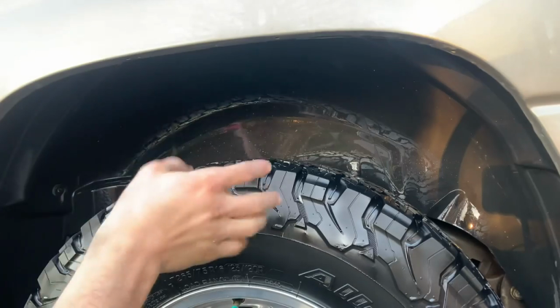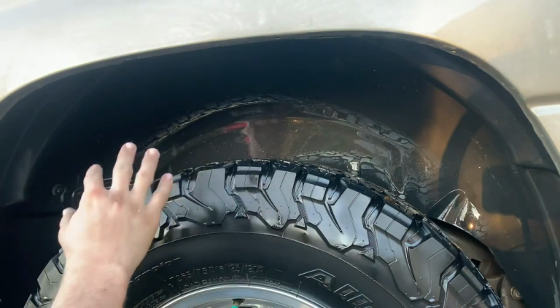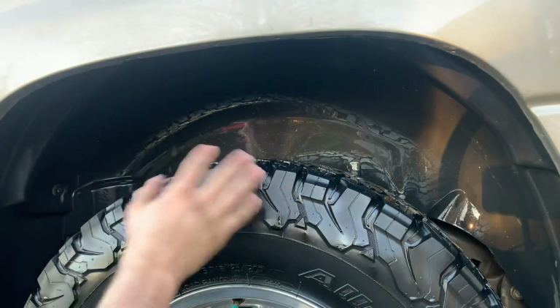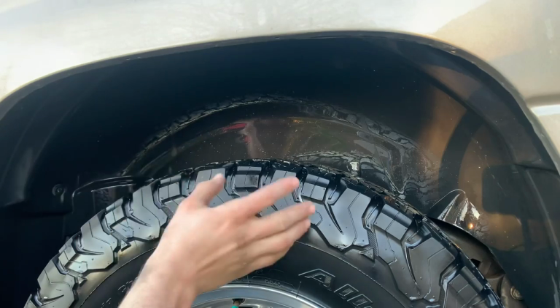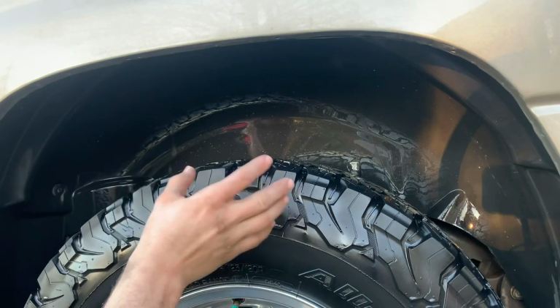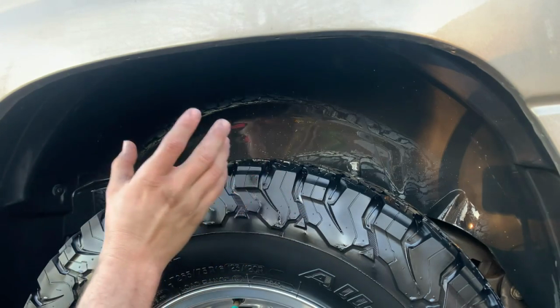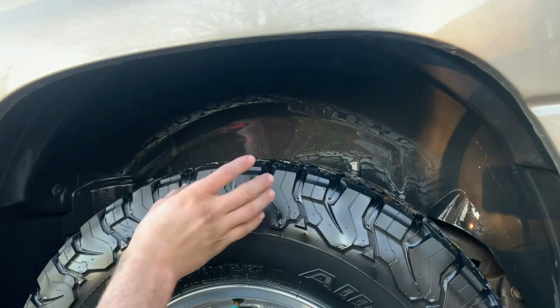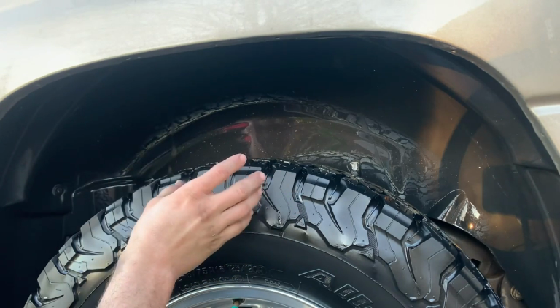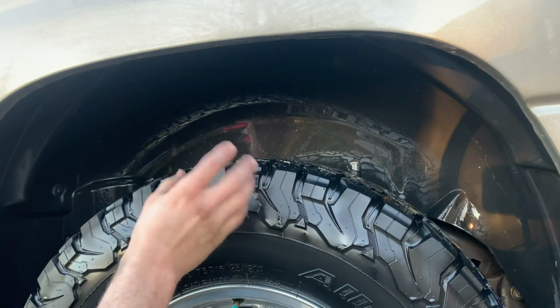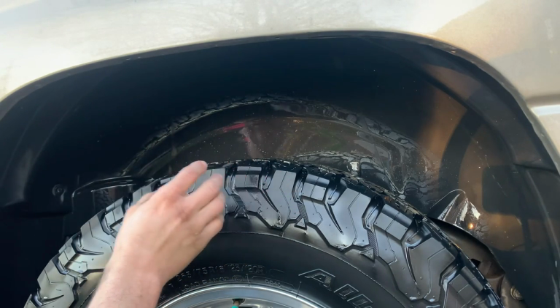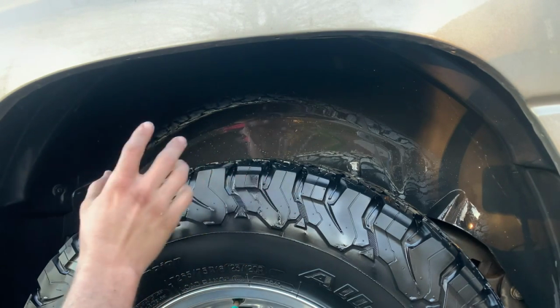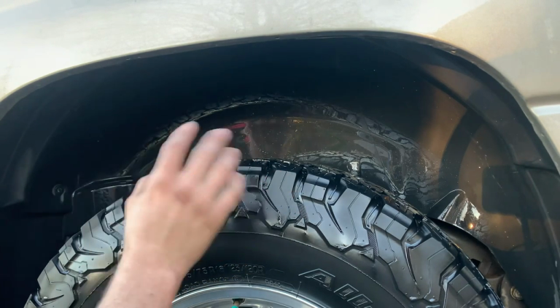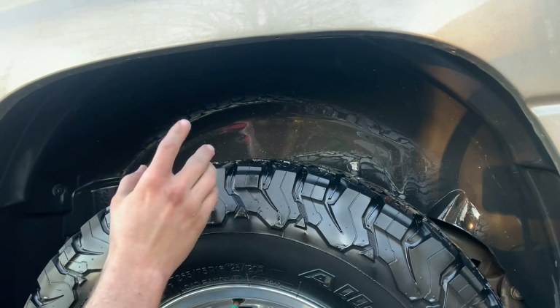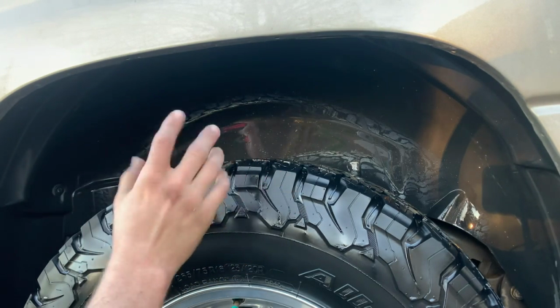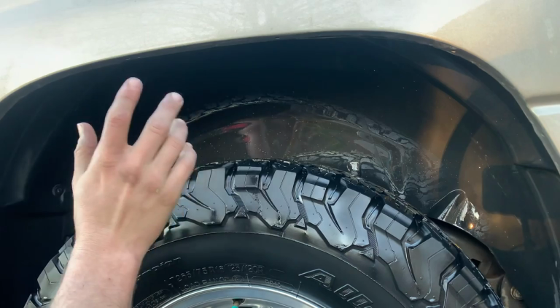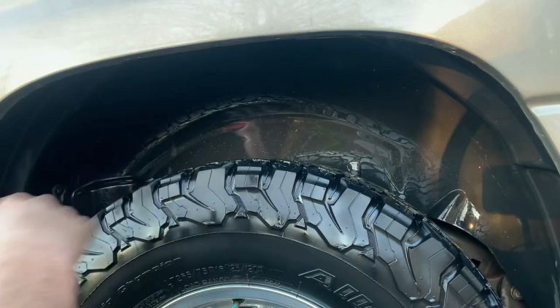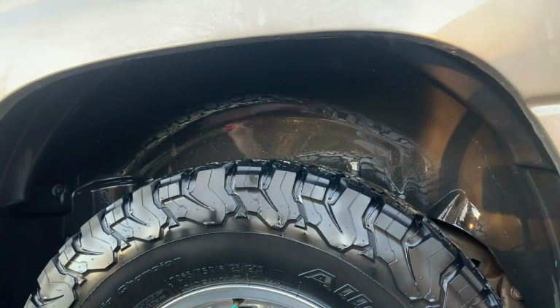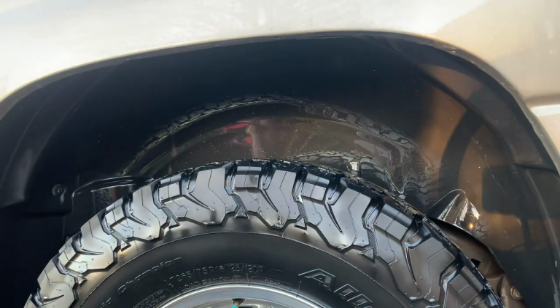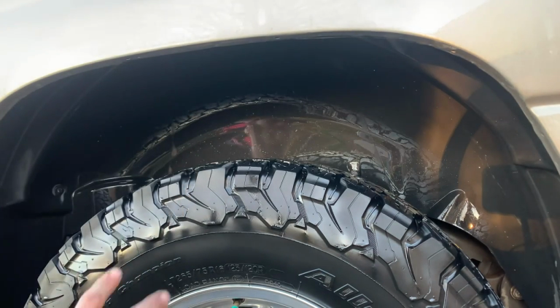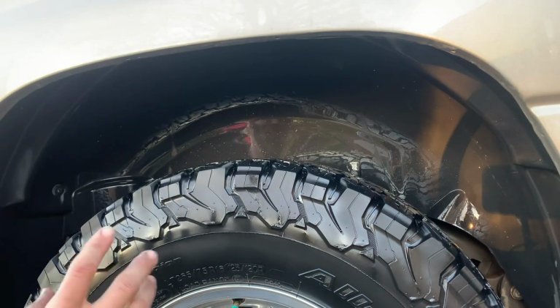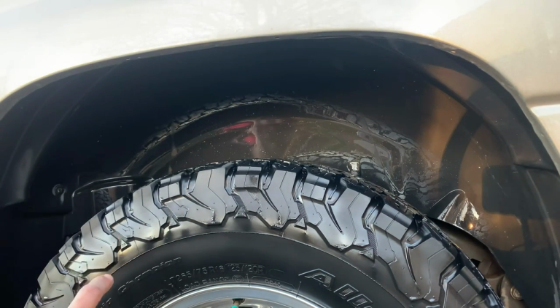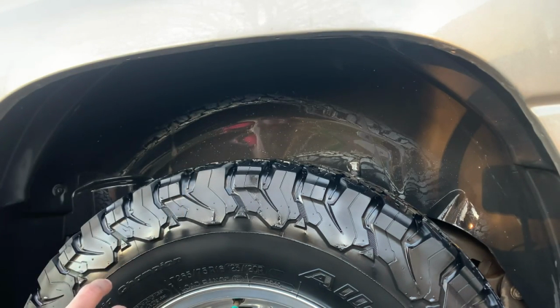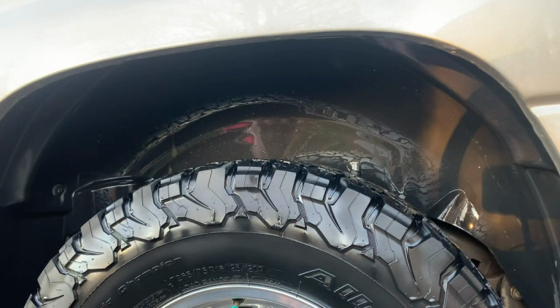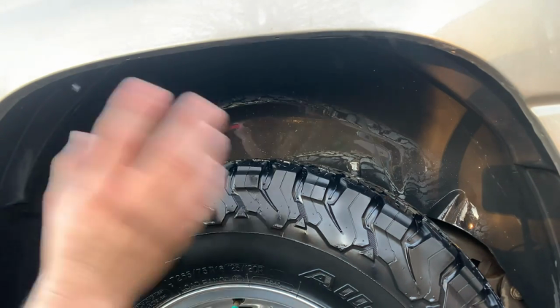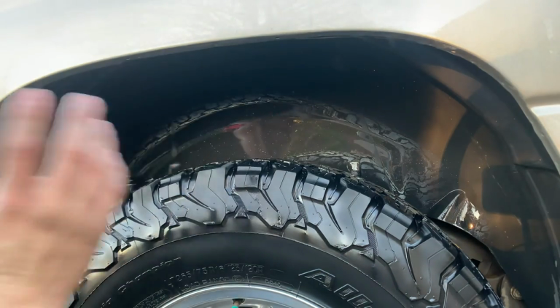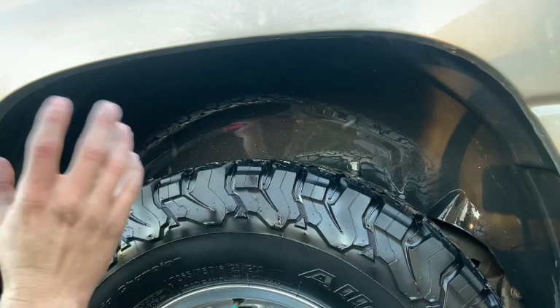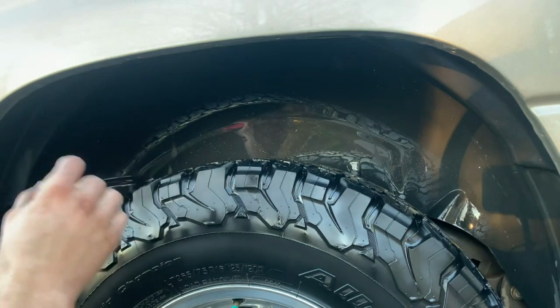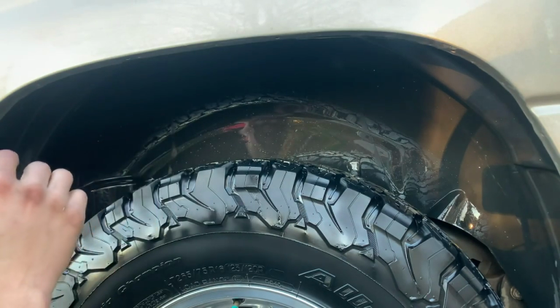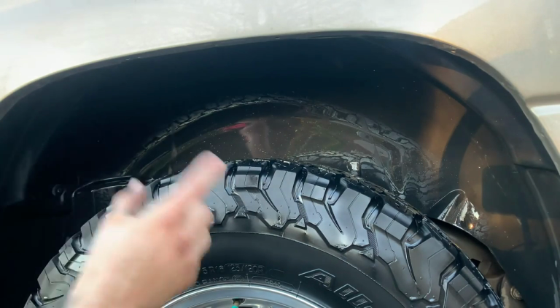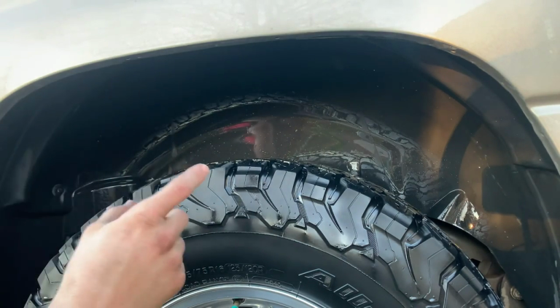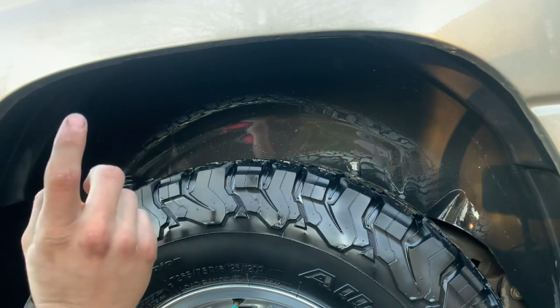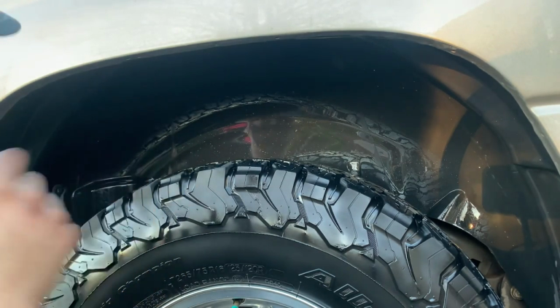So it looks pretty good right now, but that's just because it's wet. Once it dries, it'll look kind of ashy and maybe even a little bit dirty still. So the most important step of making your wheel wells look perfect is dressing them — that's the next step.